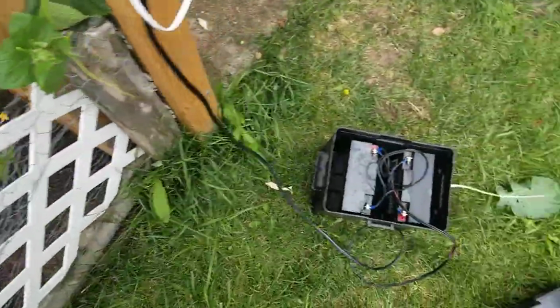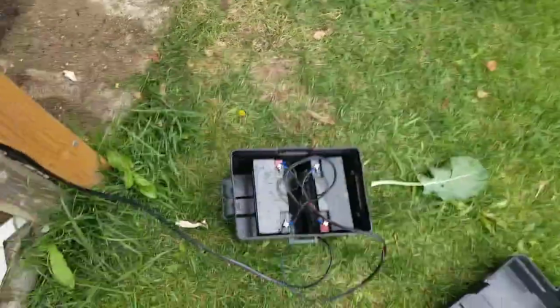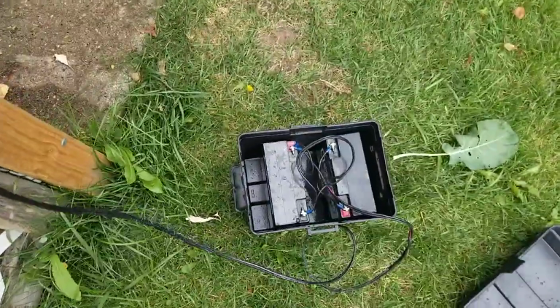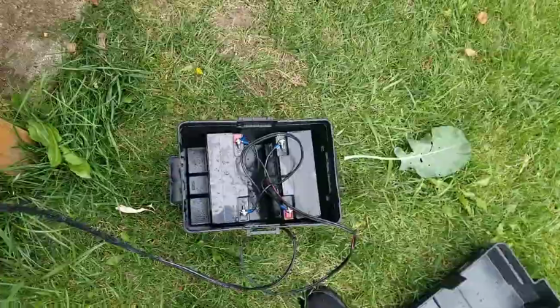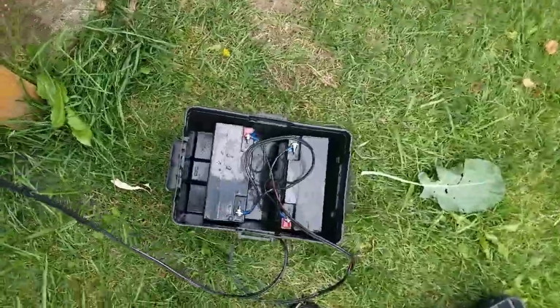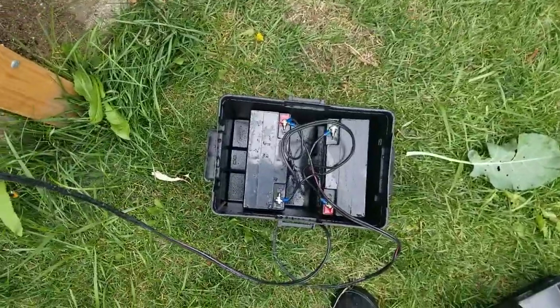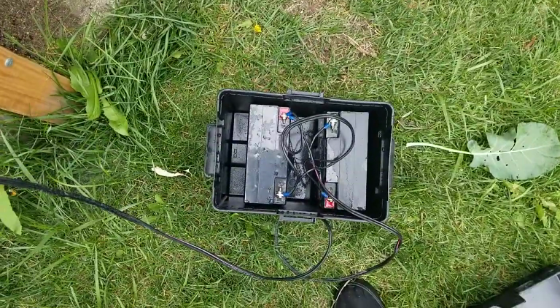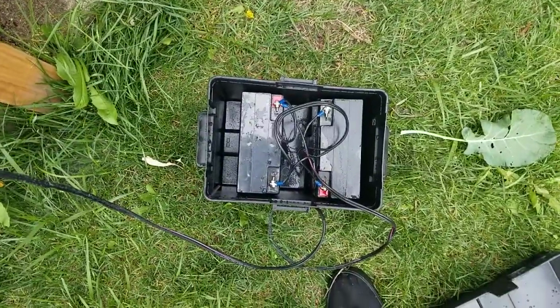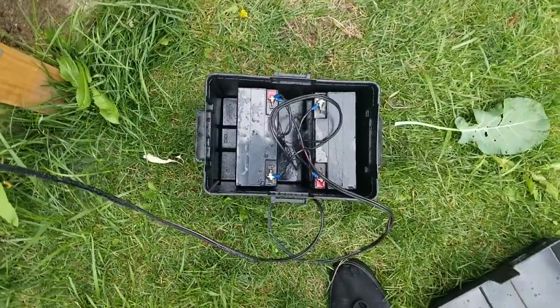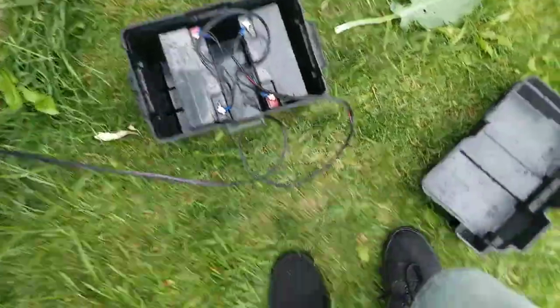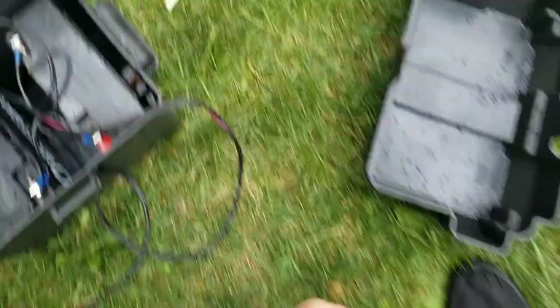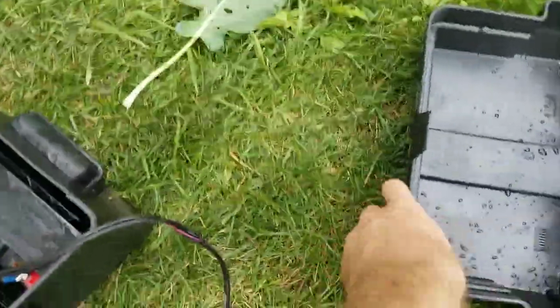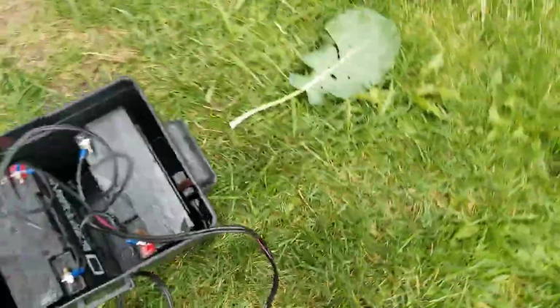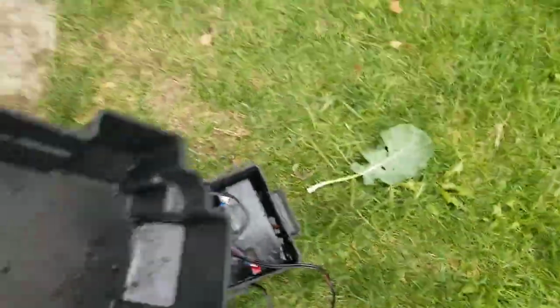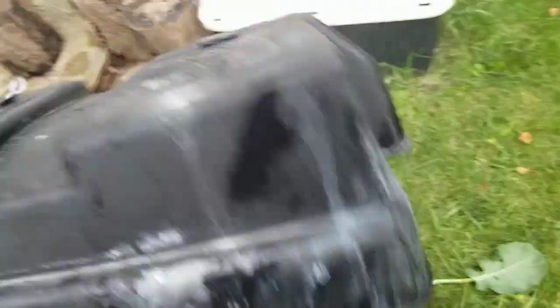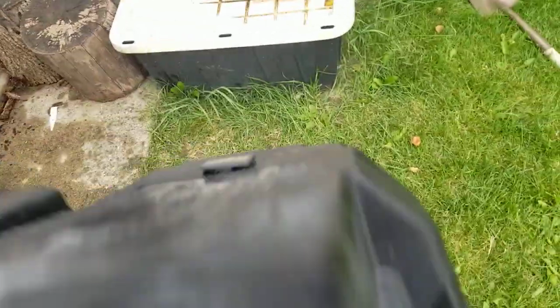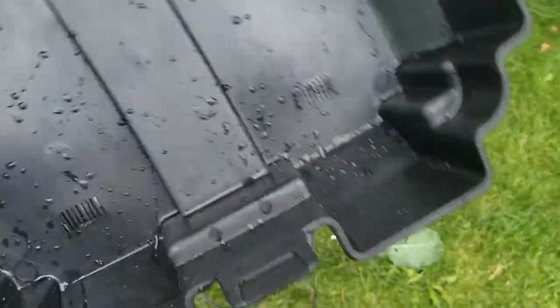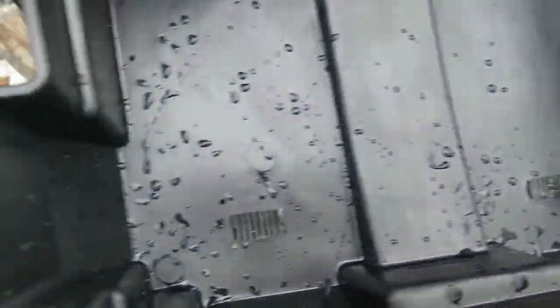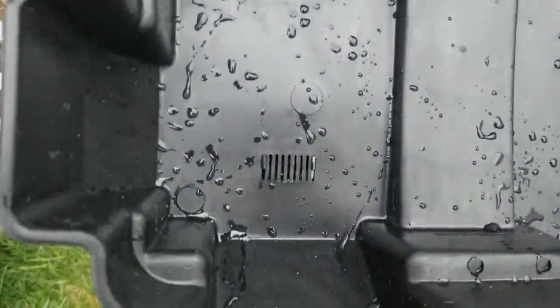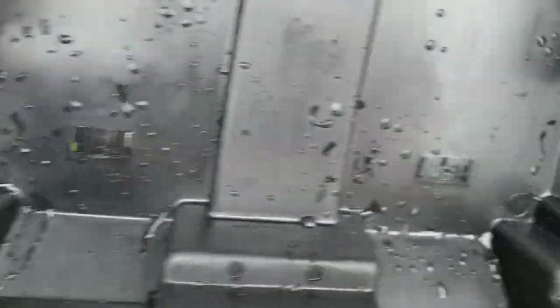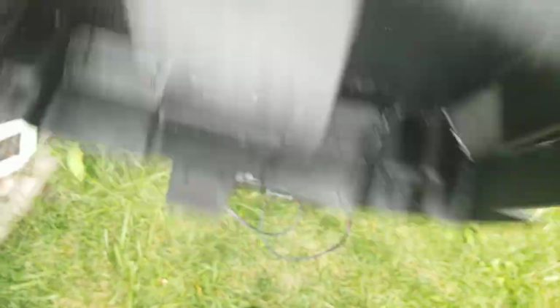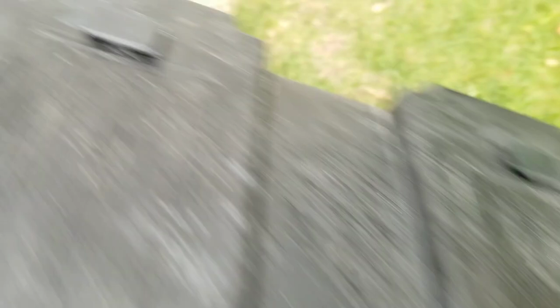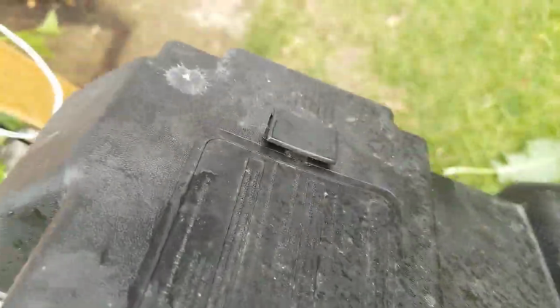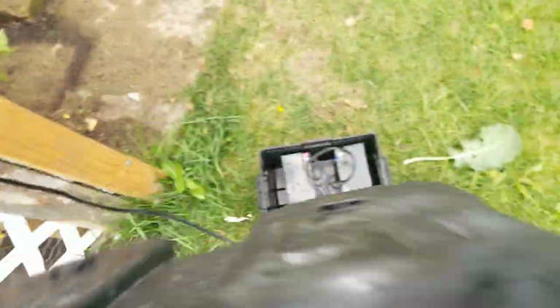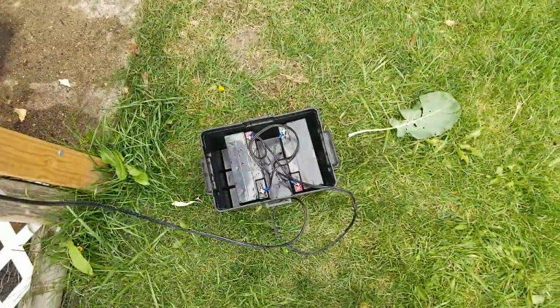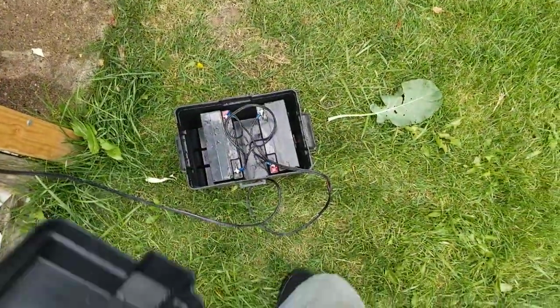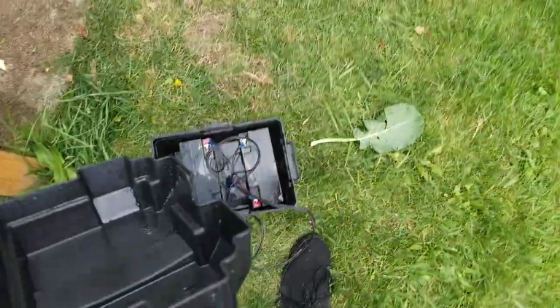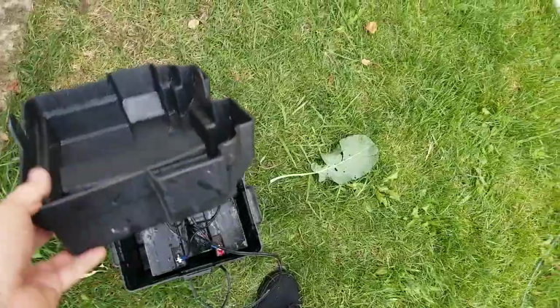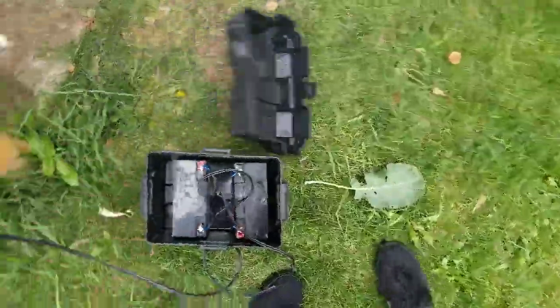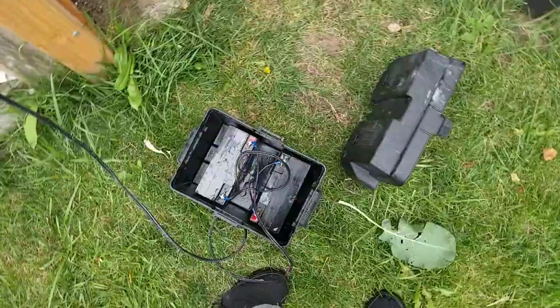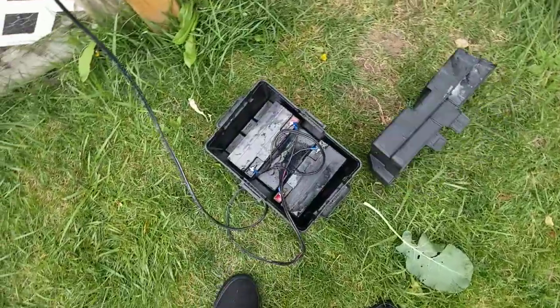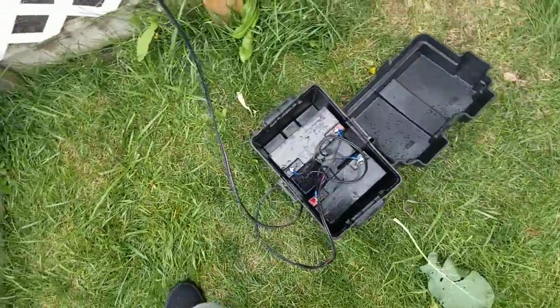Another thing I discovered is this was almost completely full of water. I don't know why a marine box has holes in the top that I did not see, so I'm going to be sealing that up. I was lucky I found that — I felt the water when I started to move it.